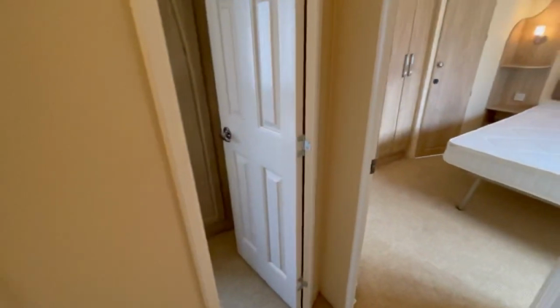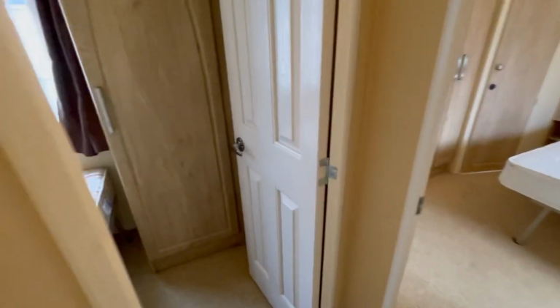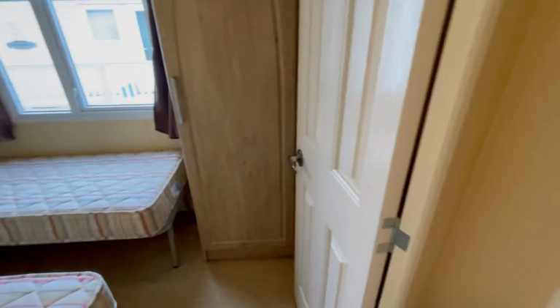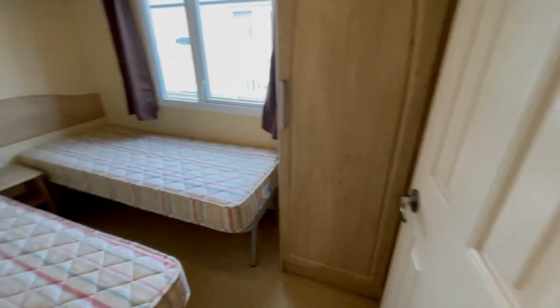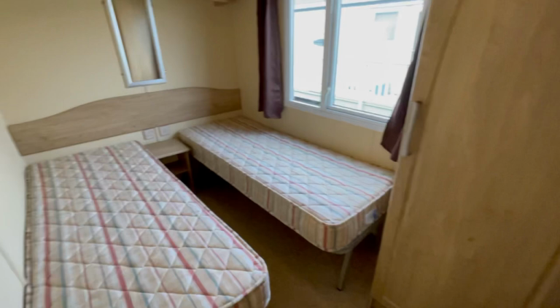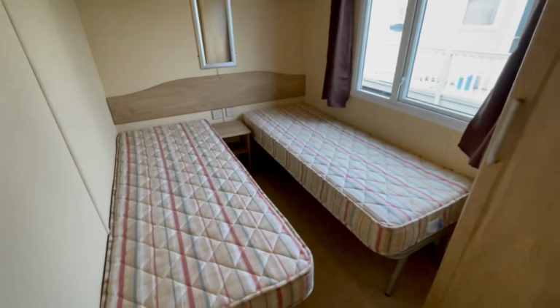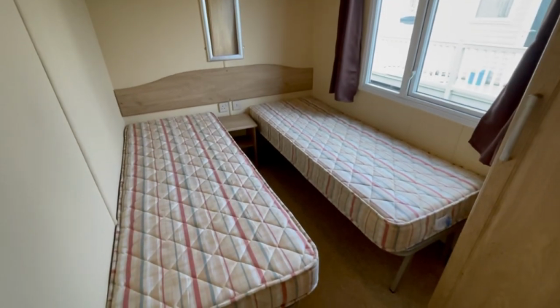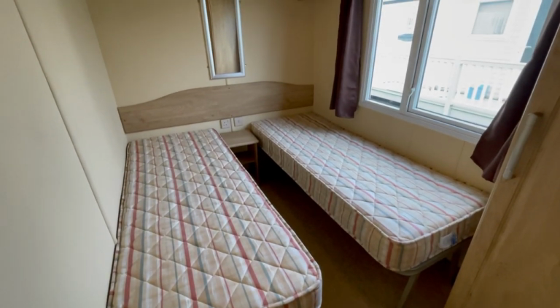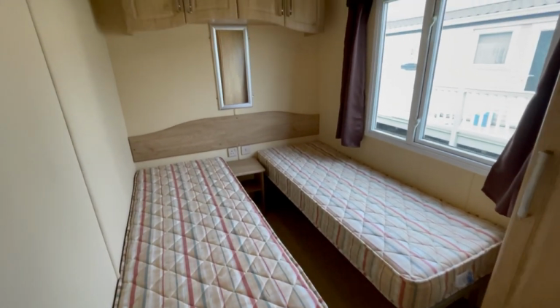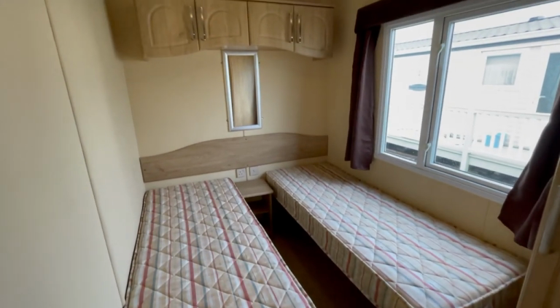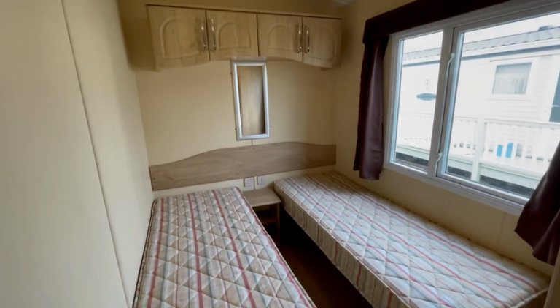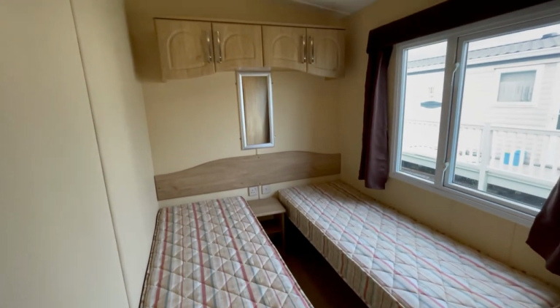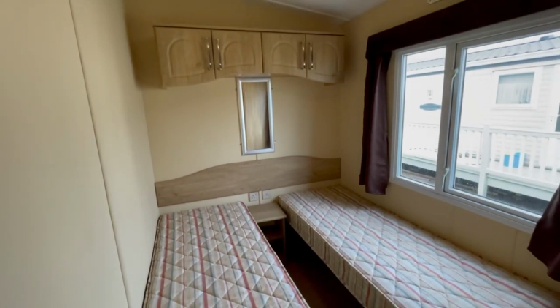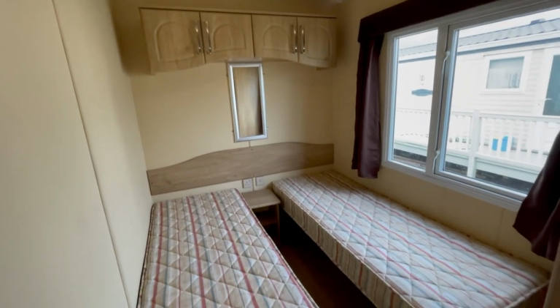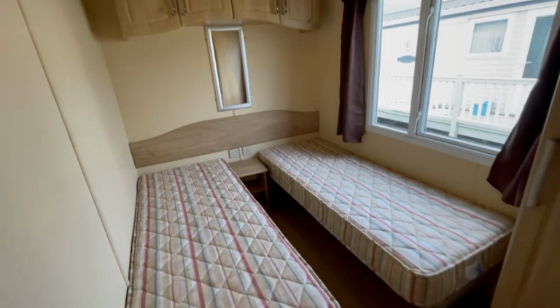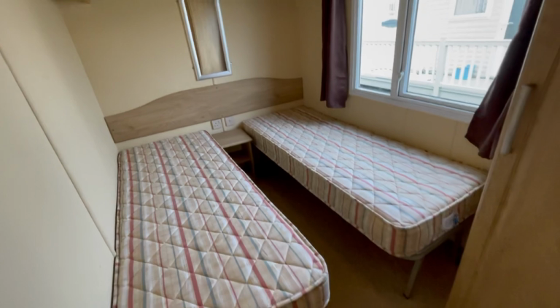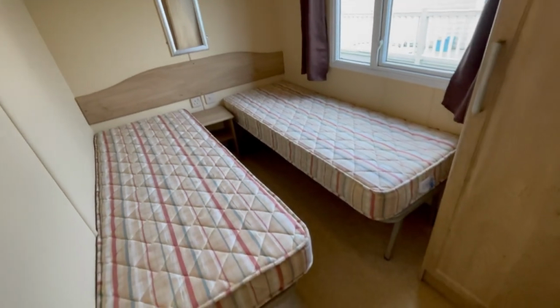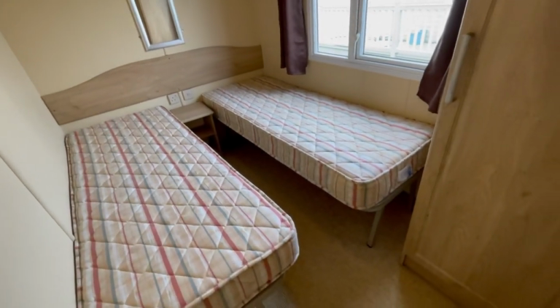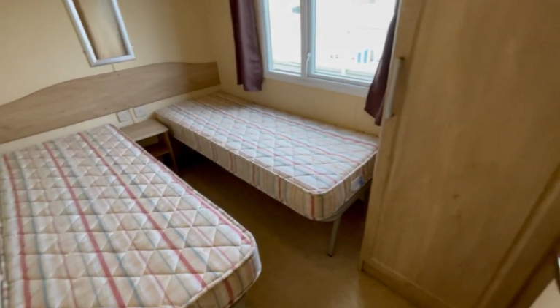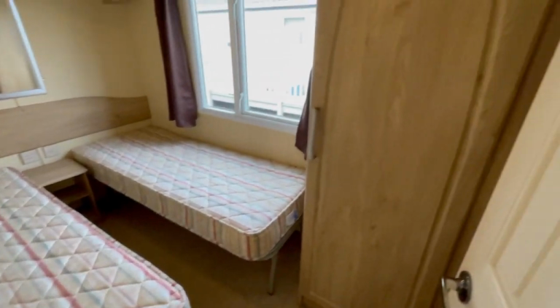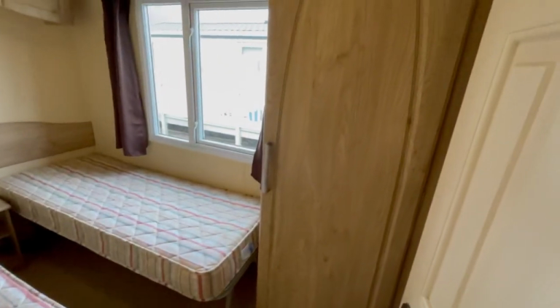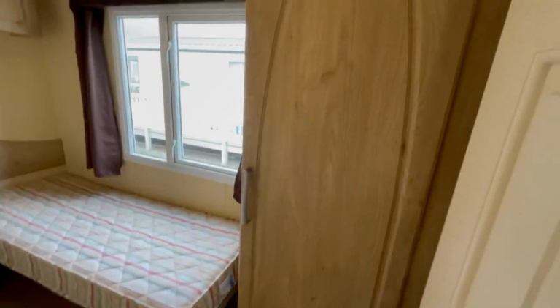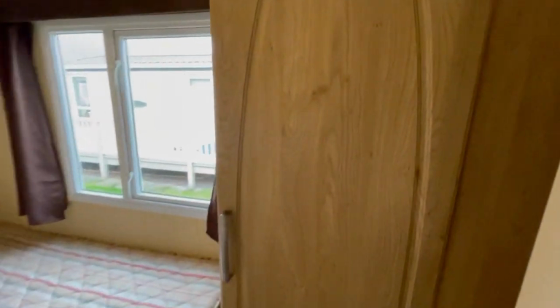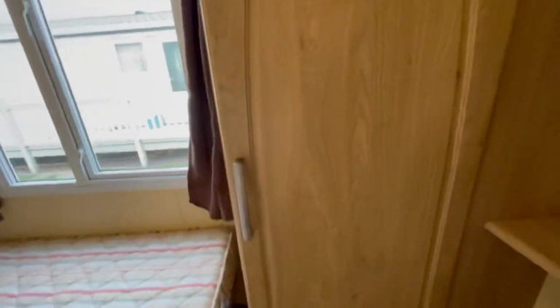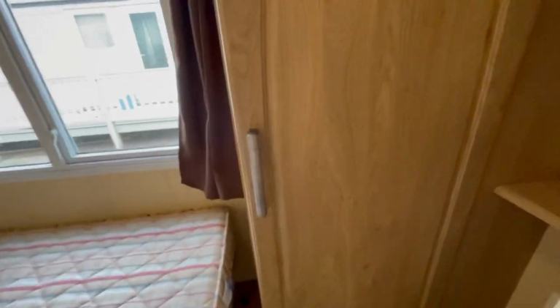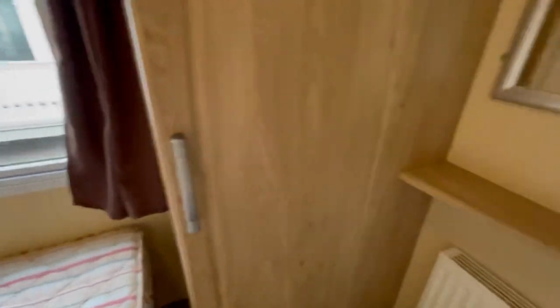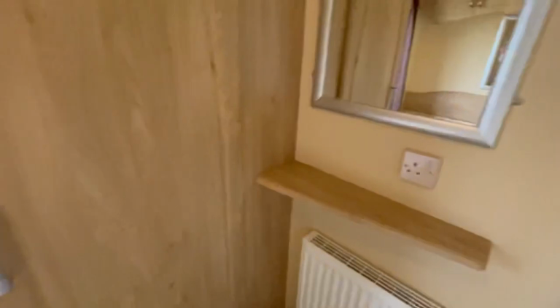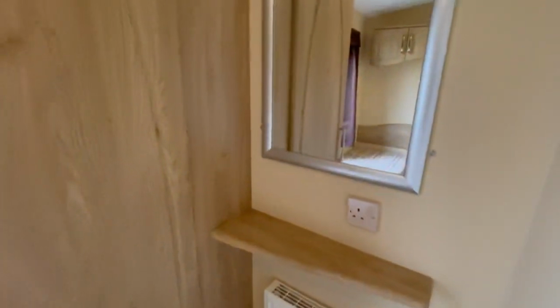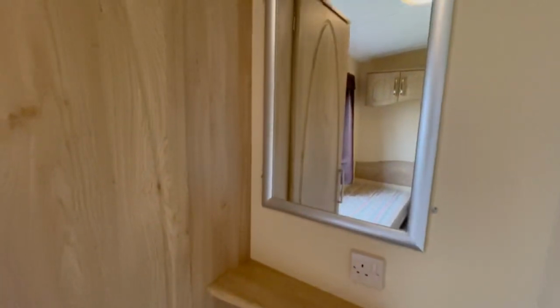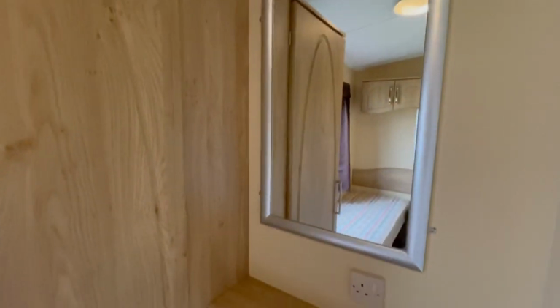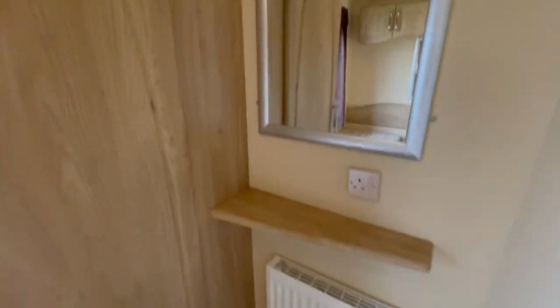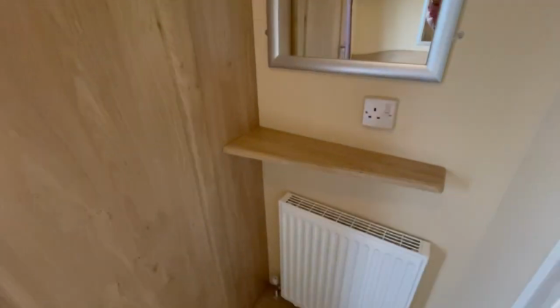As we come across the hallway we've got your guest room. There are two single beds, overhead storage and room underneath the beds for more storage, a decent sized wardrobe just here, and a mirror behind the door just there.